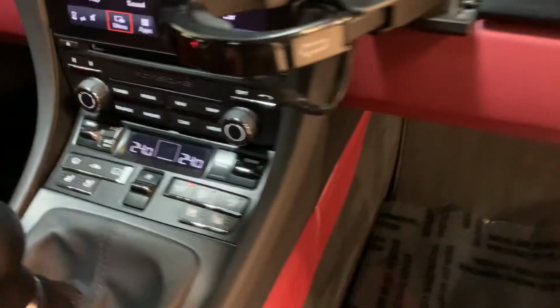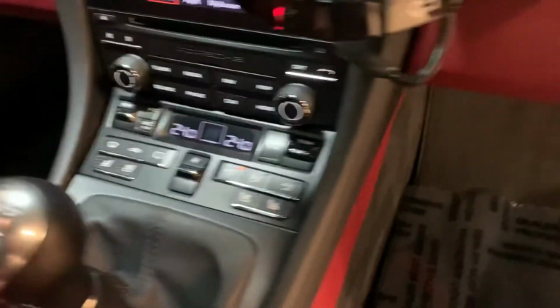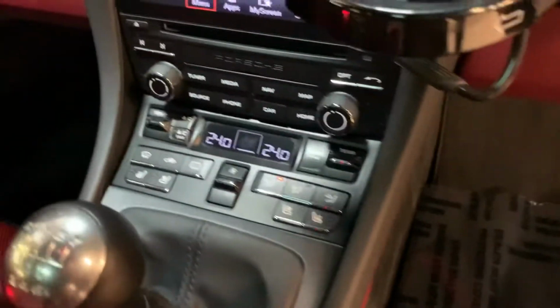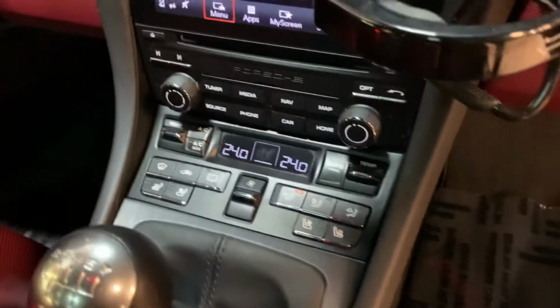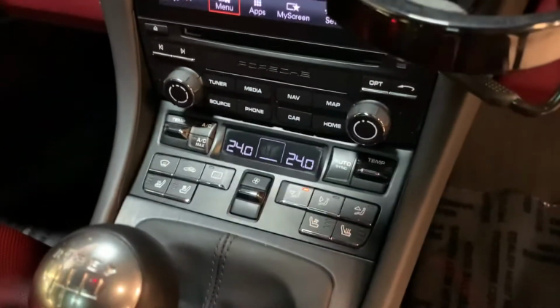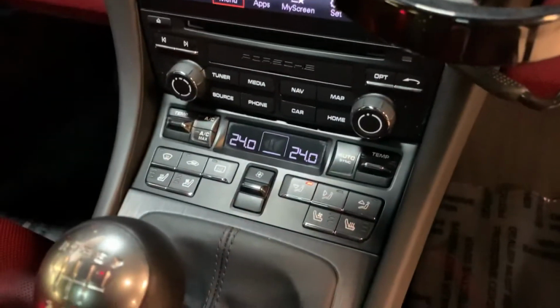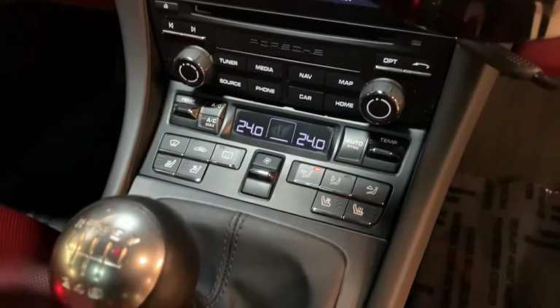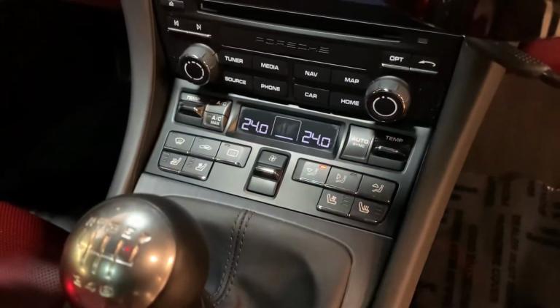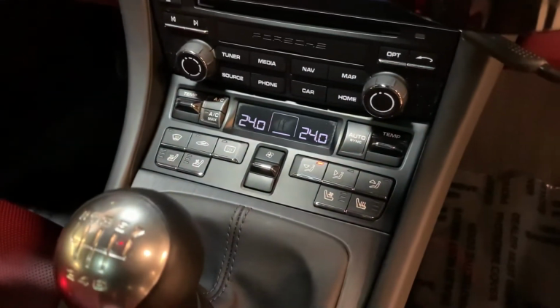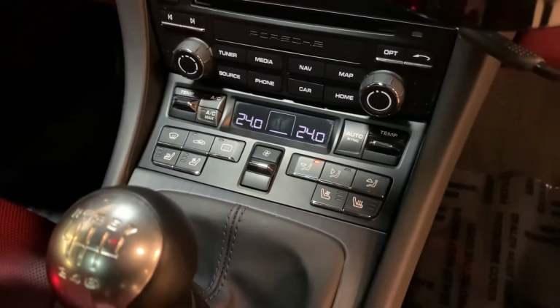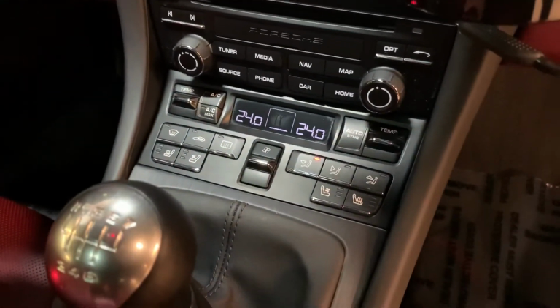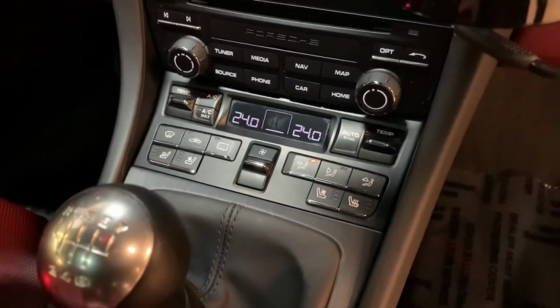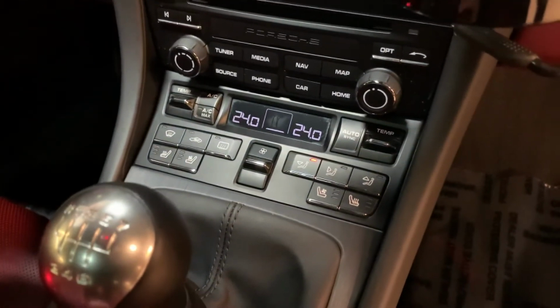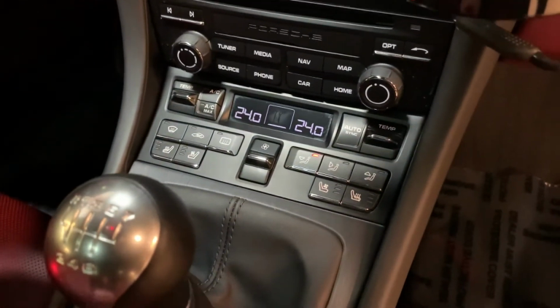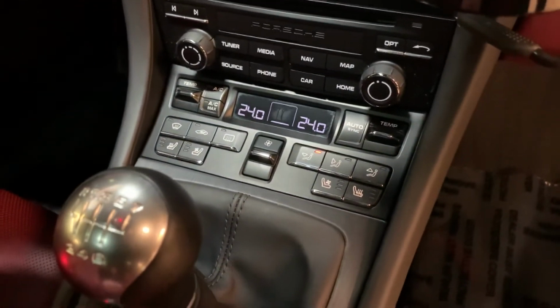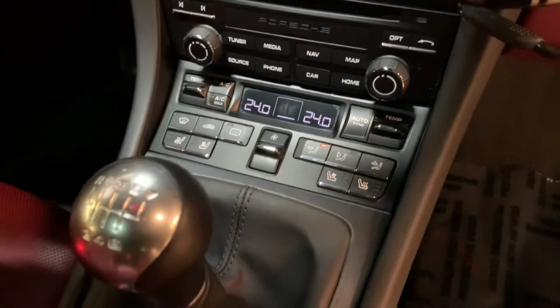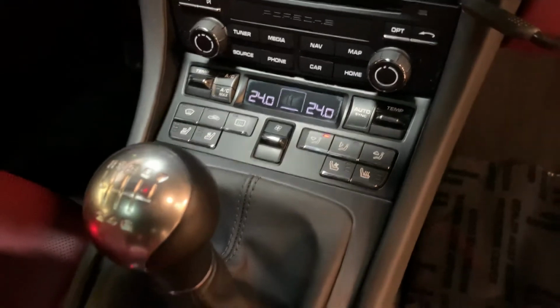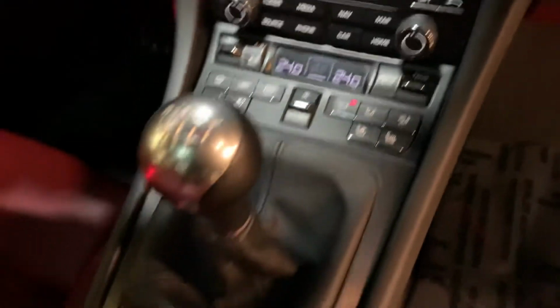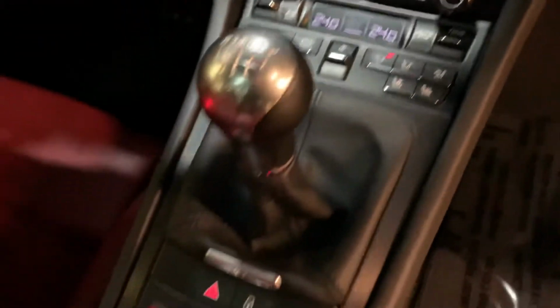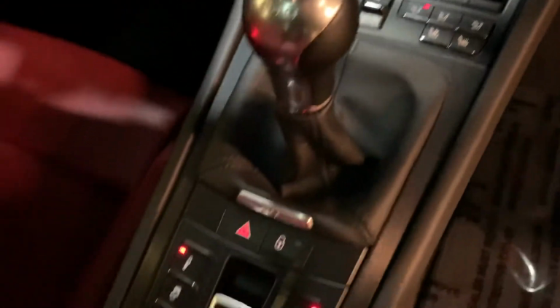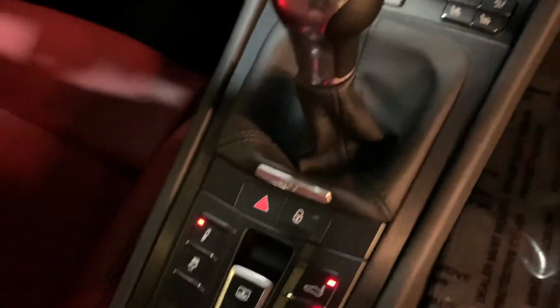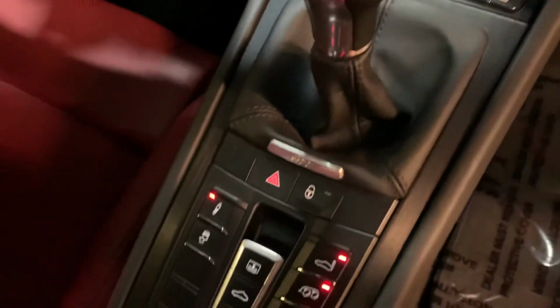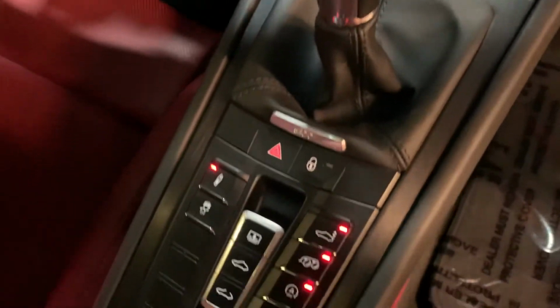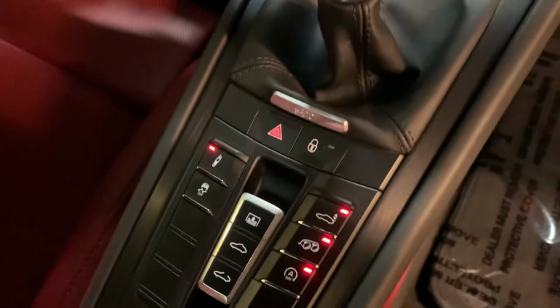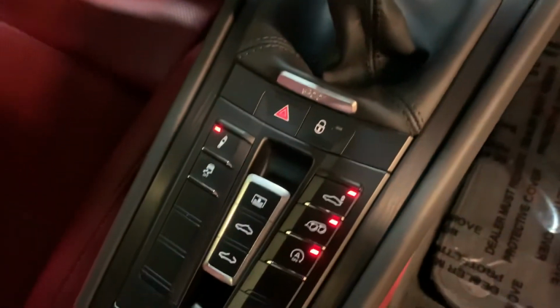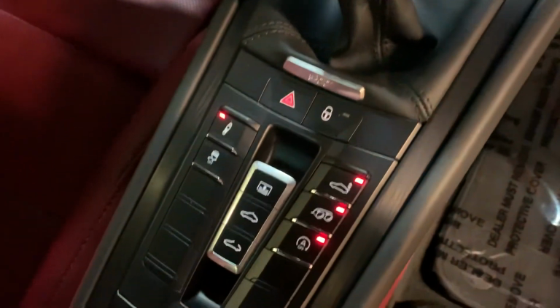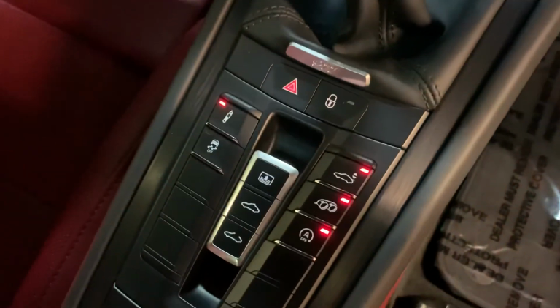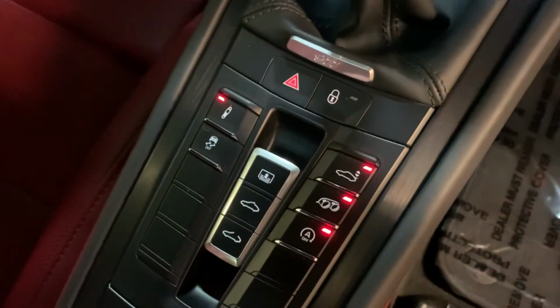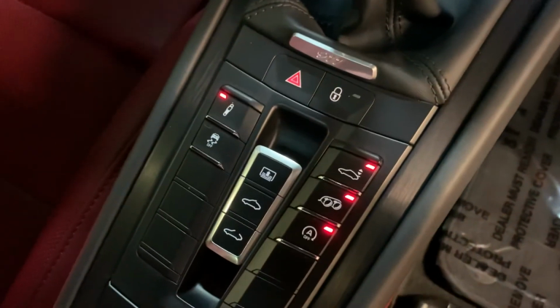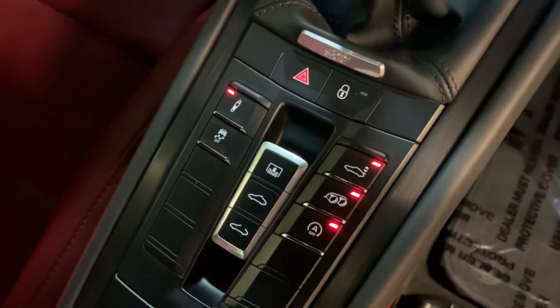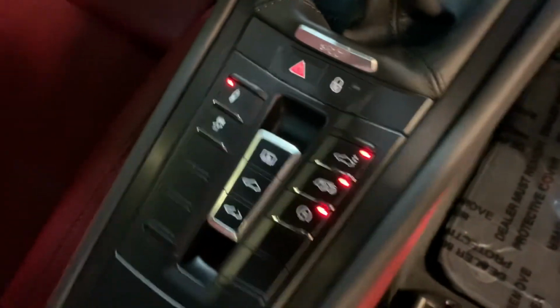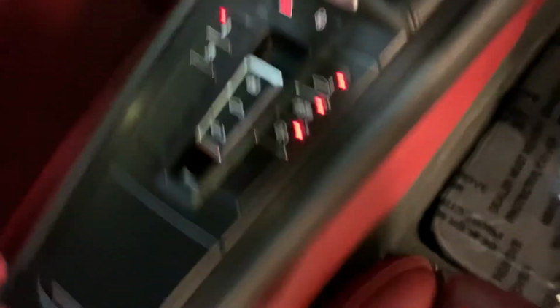We've got navigation equipped. Heated and cooled seats on both sides. Dual zone climate control. You've got your controls there for your sport exhaust.